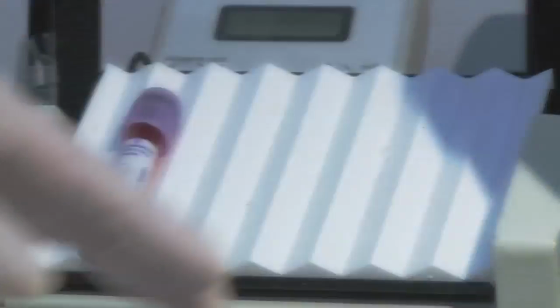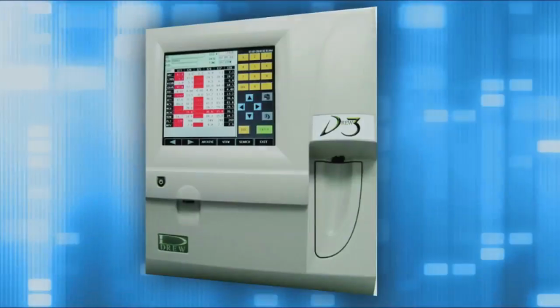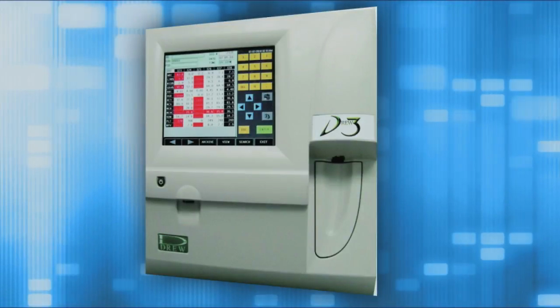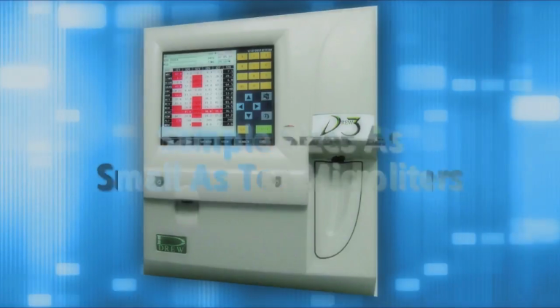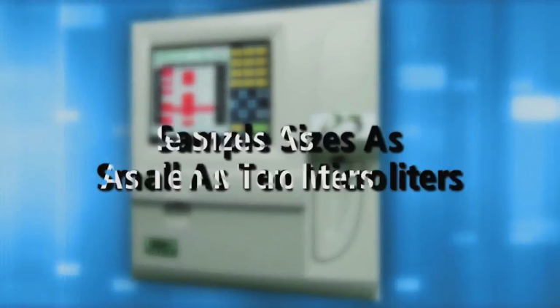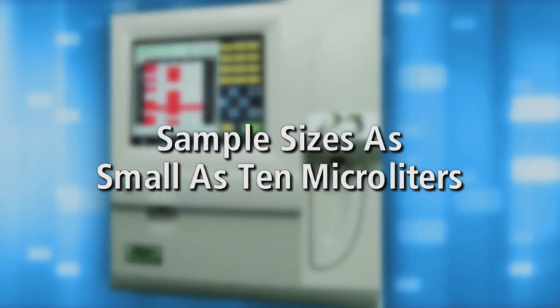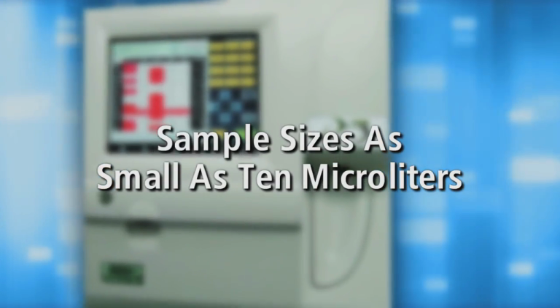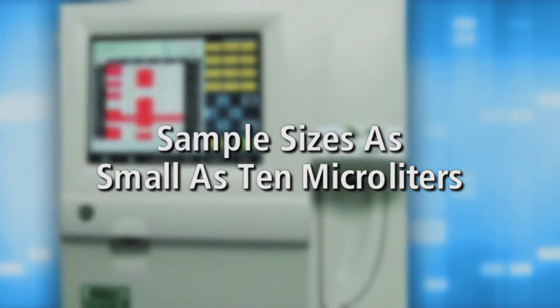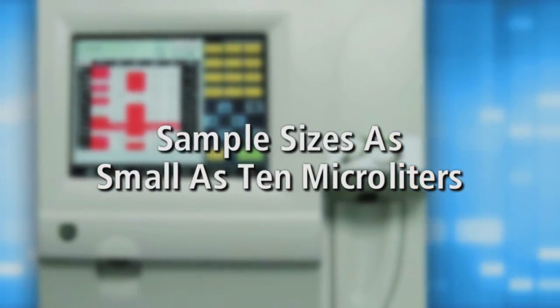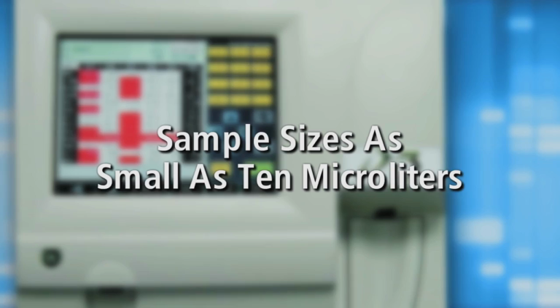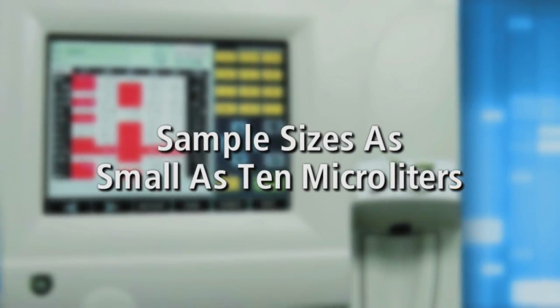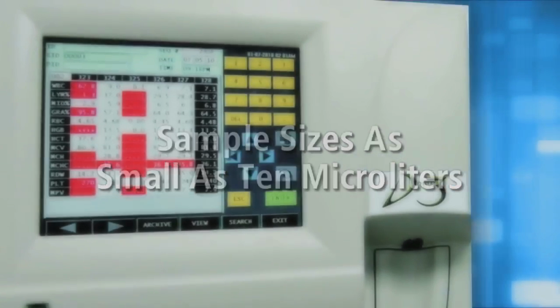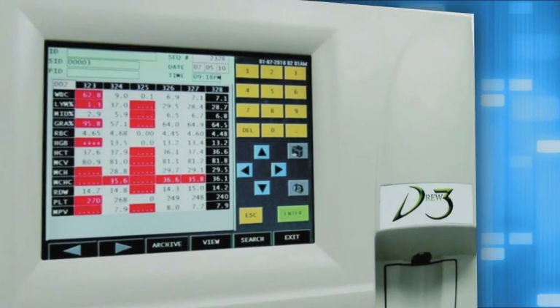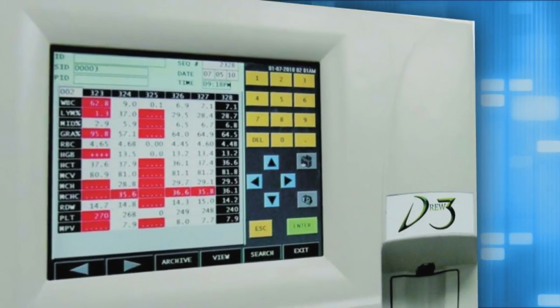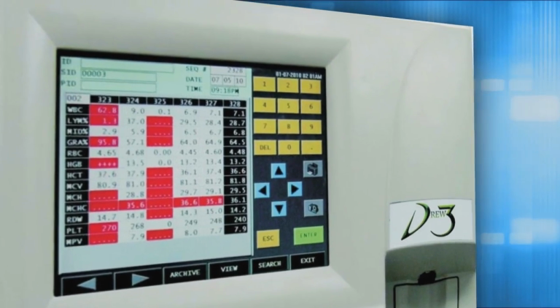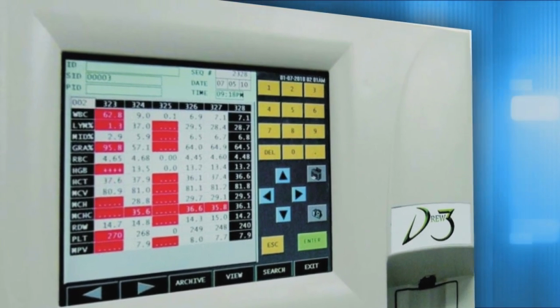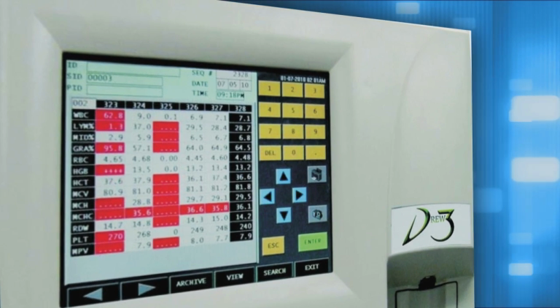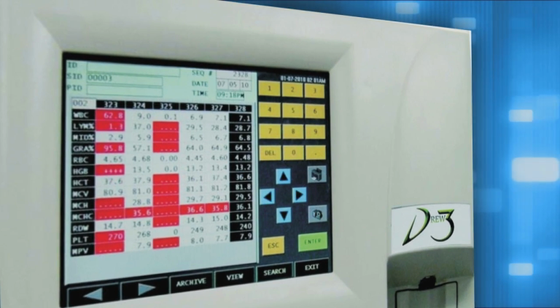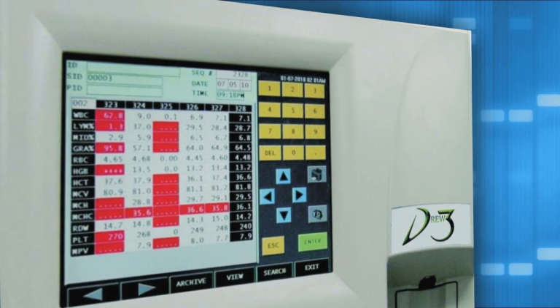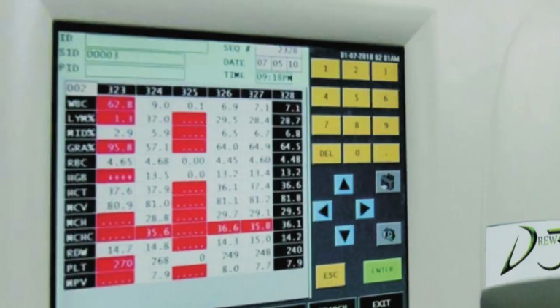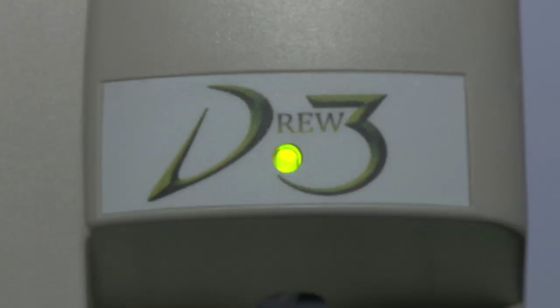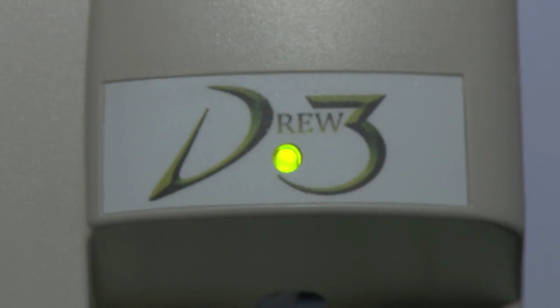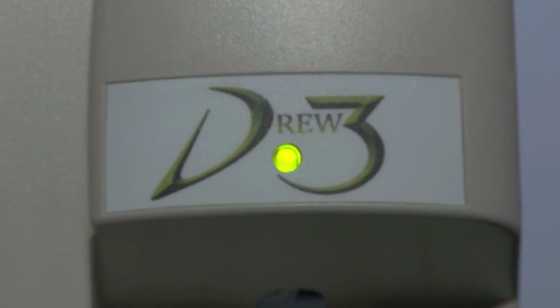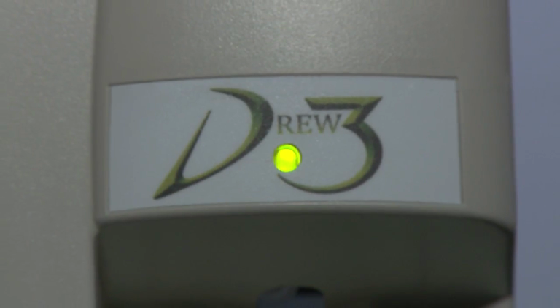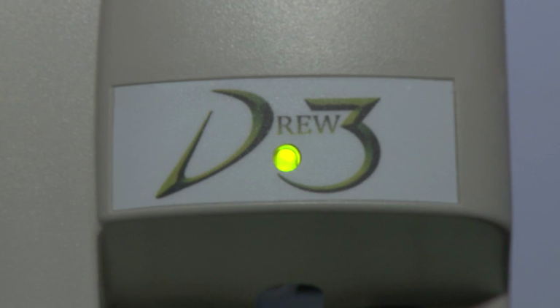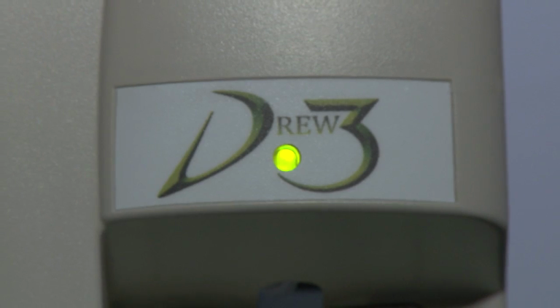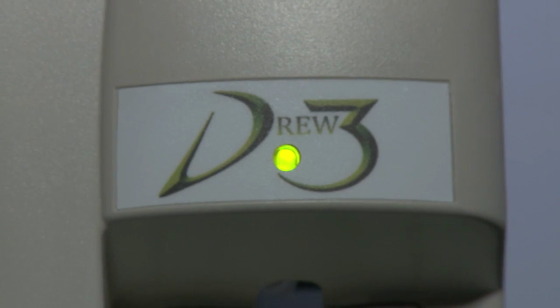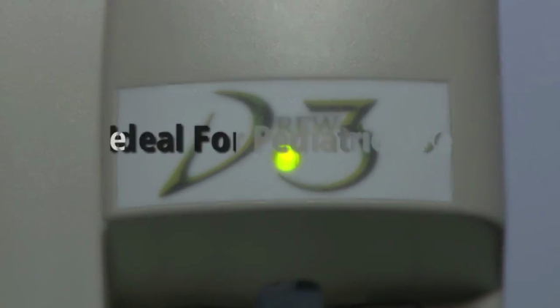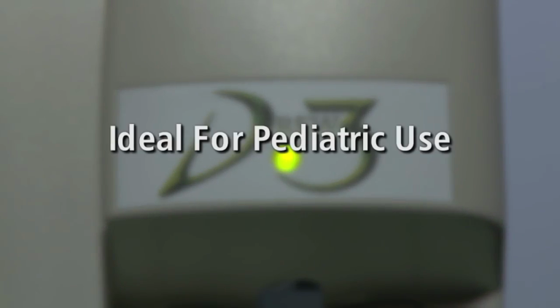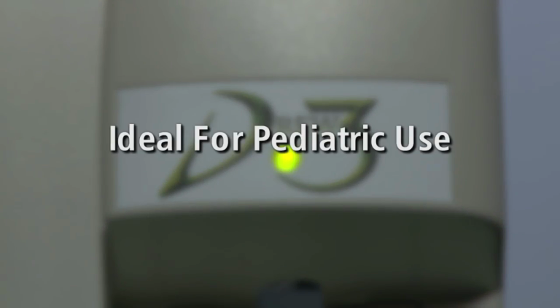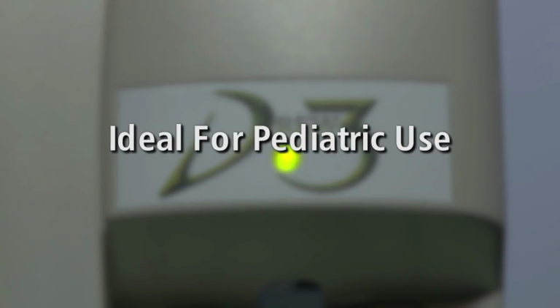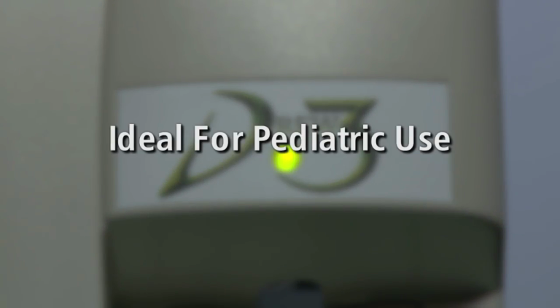The D3 can process sample sizes as small as 10 microliters and has the flexibility of a pre-dilute capability for using even smaller sample sizes, making it ideal for pediatric use.